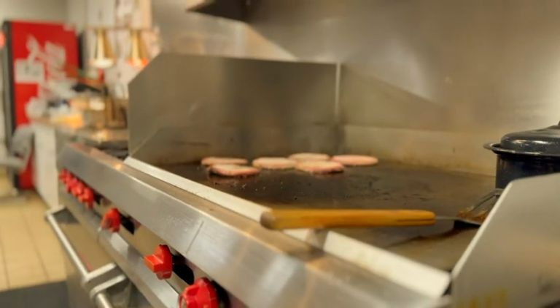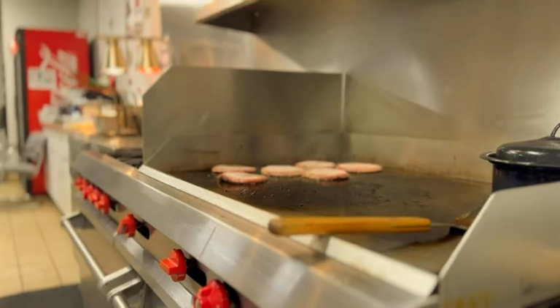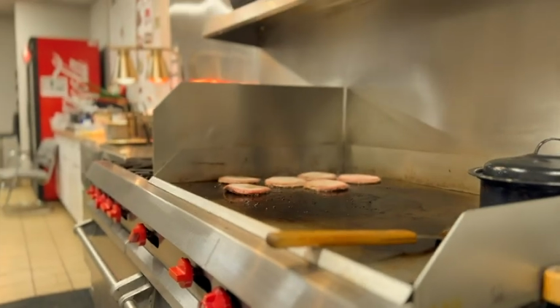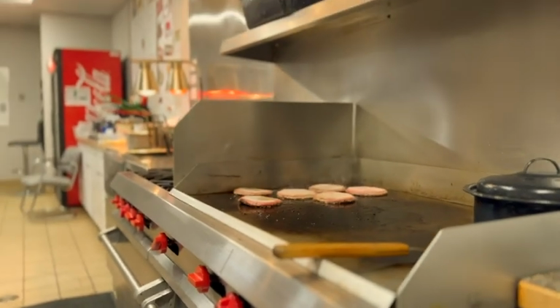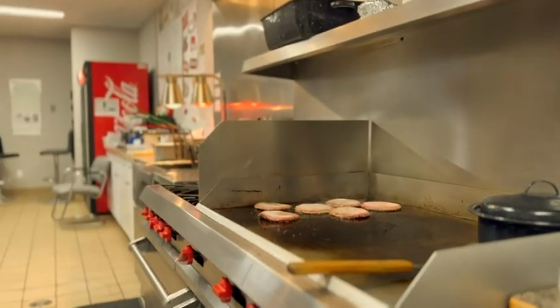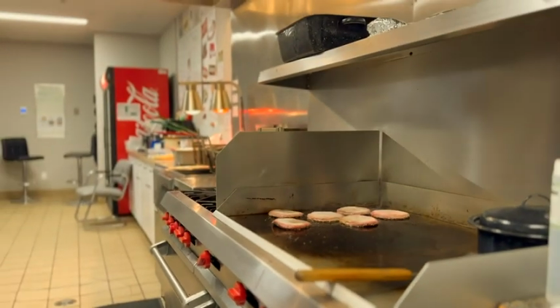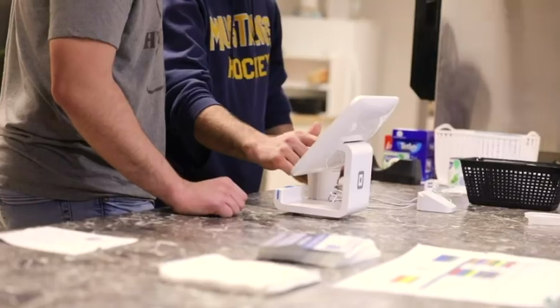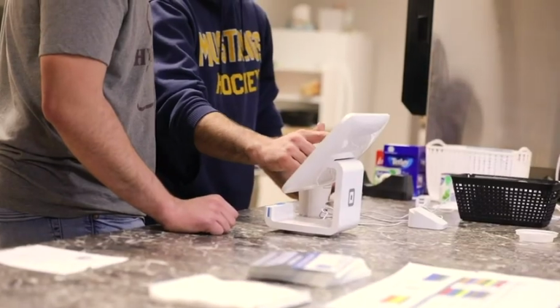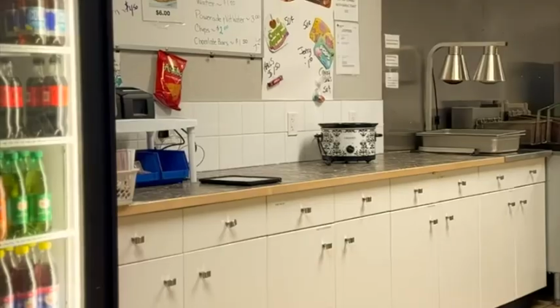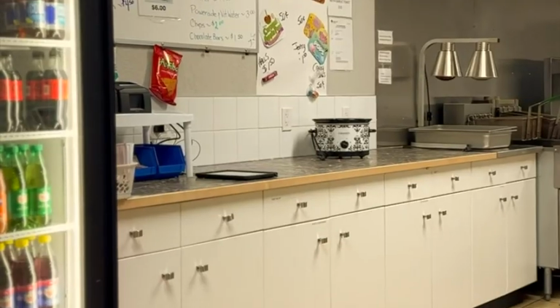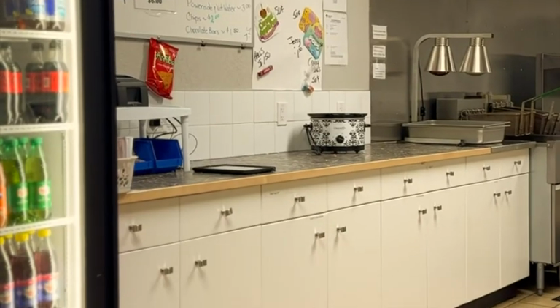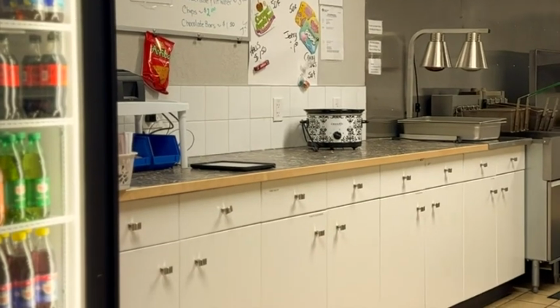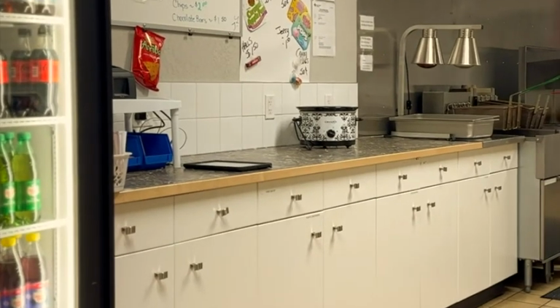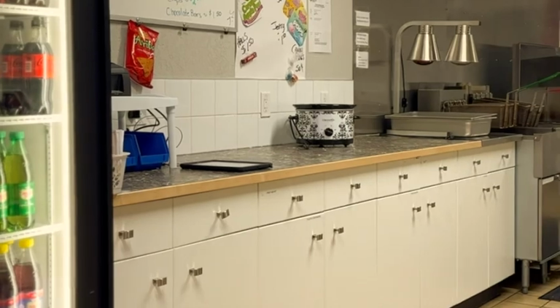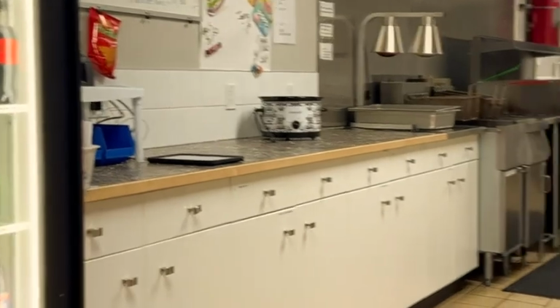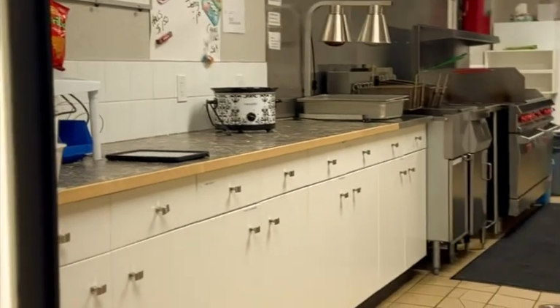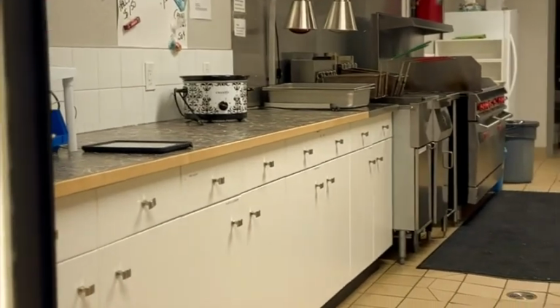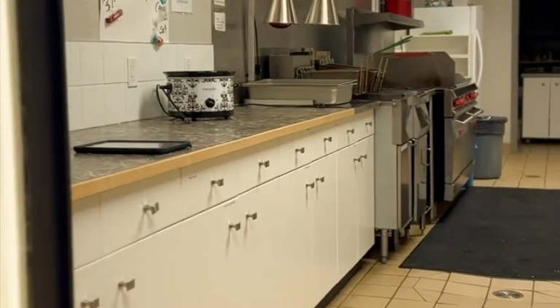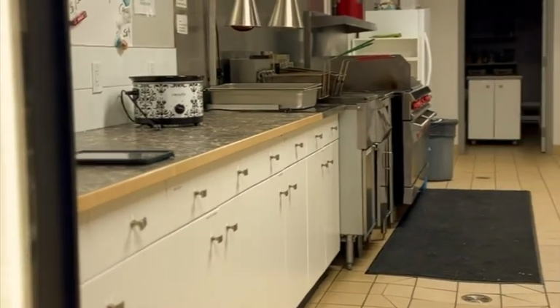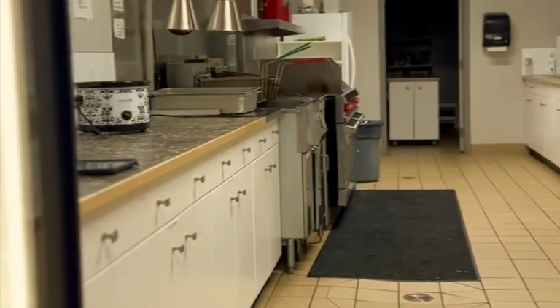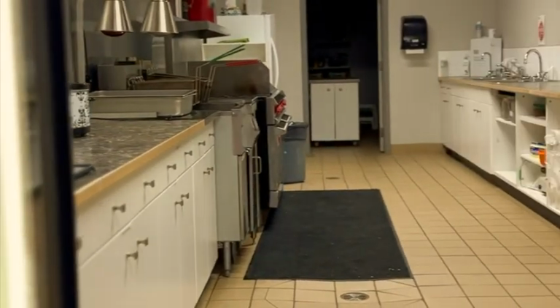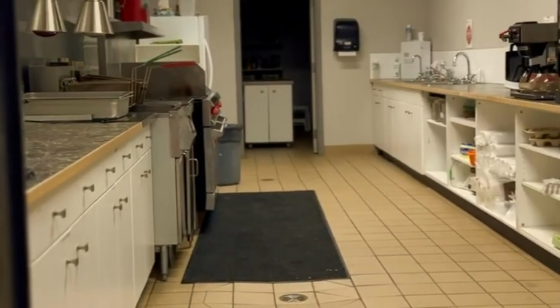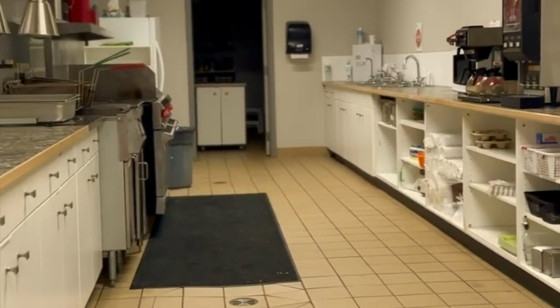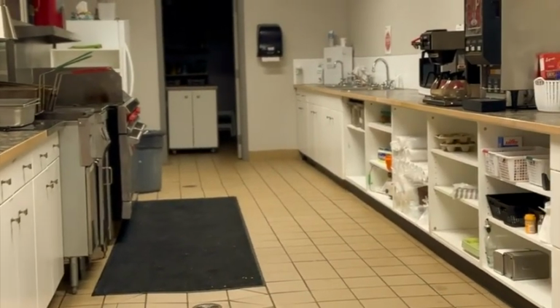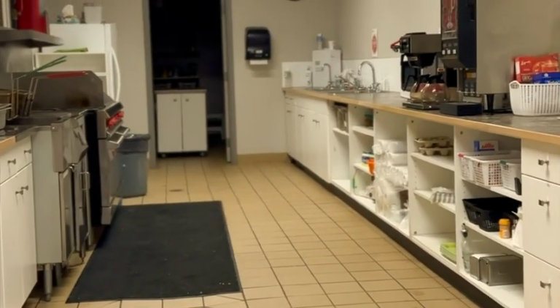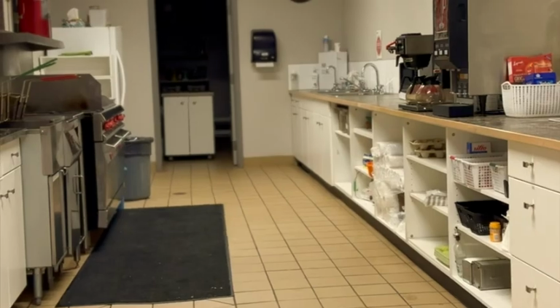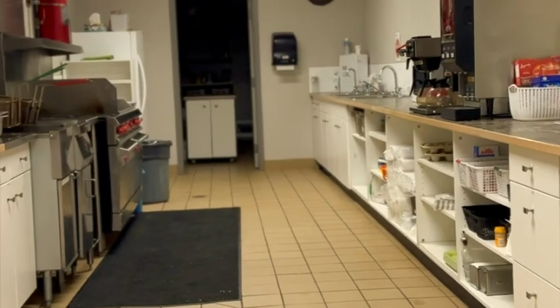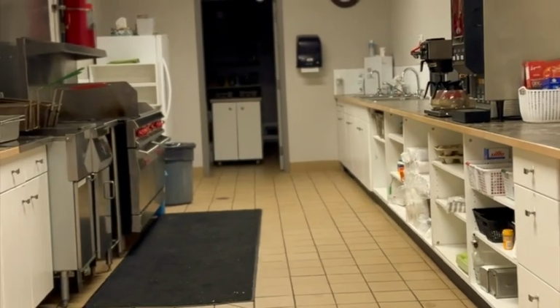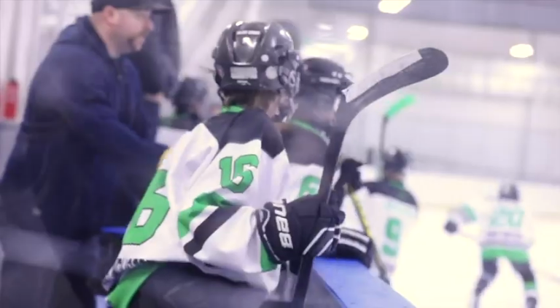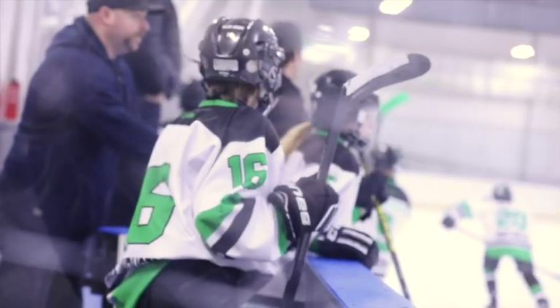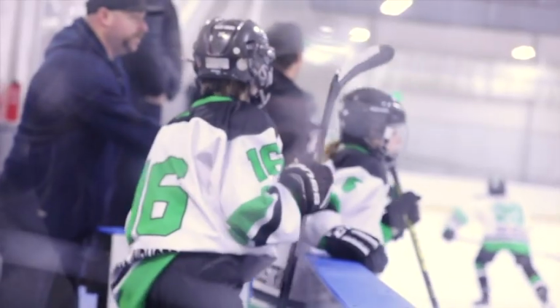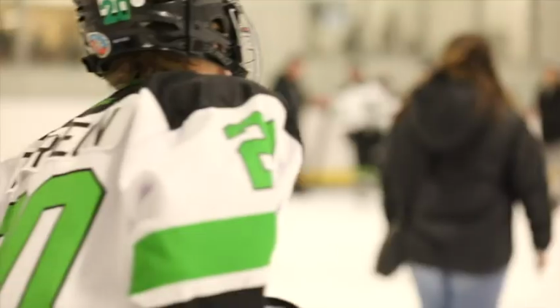Whether you wish to have a caterer bring in food to serve or you want to do a little short order cooking, this kitchen should do the trick. Arrangements can be made to have the kitchen open during rental games or tournaments.